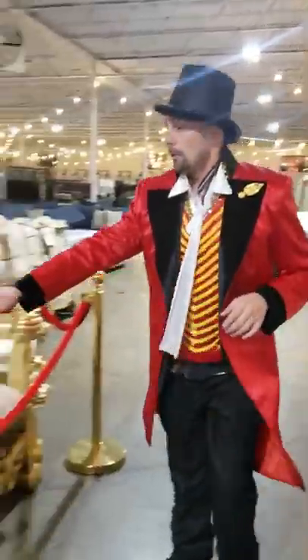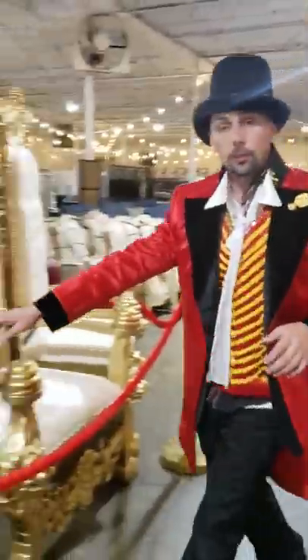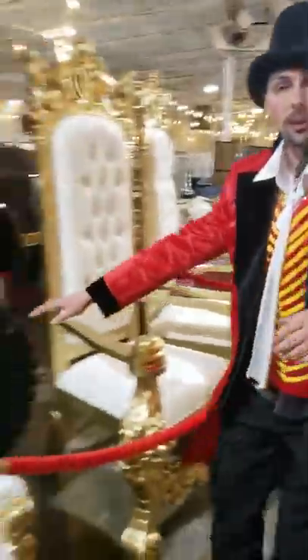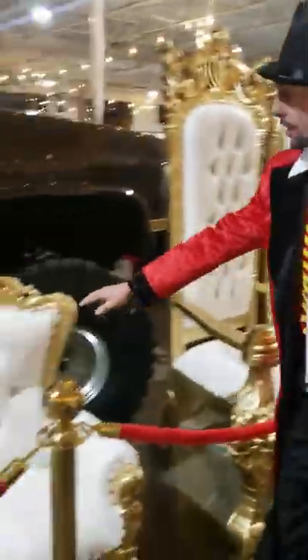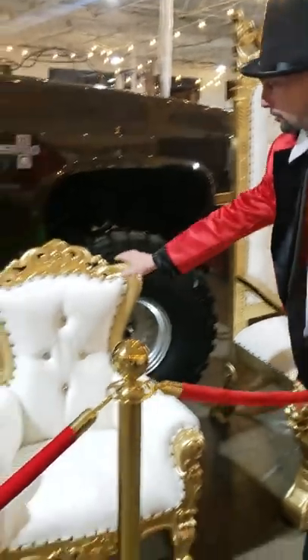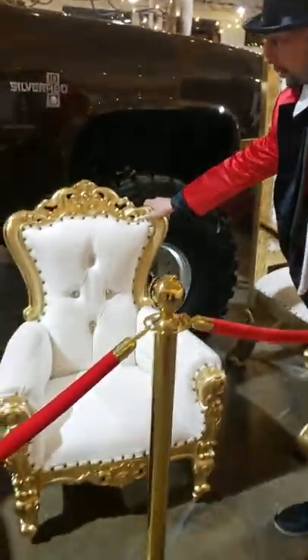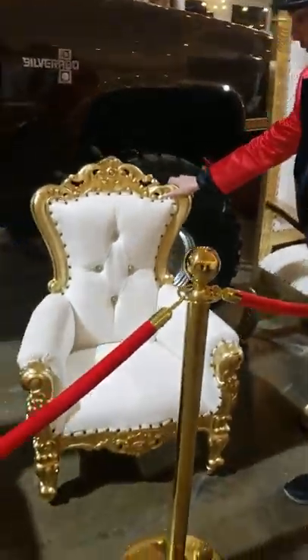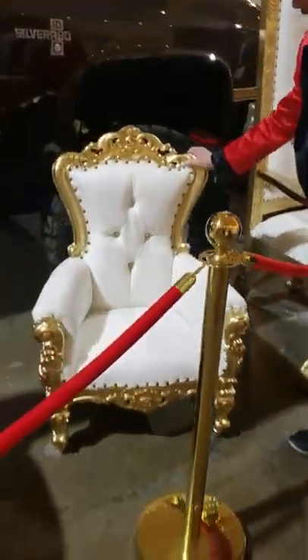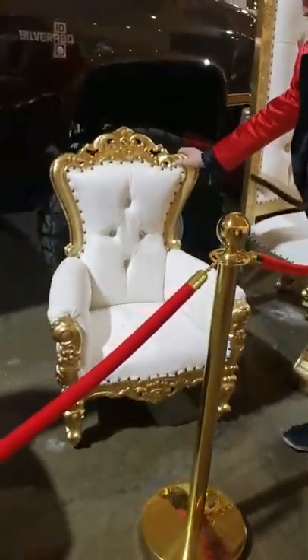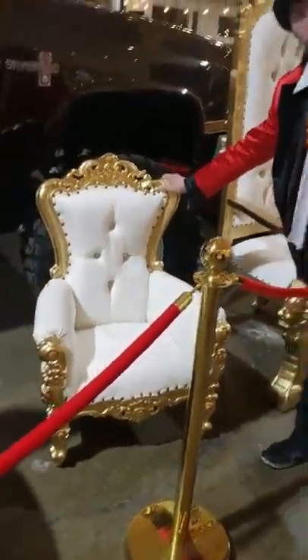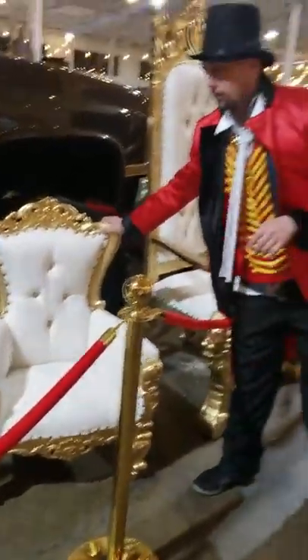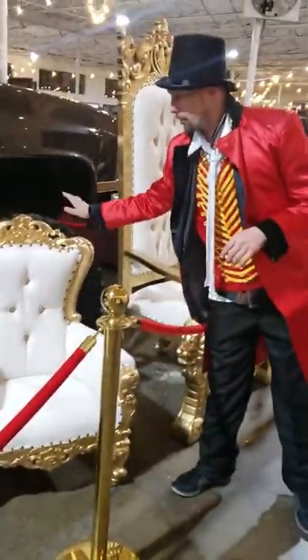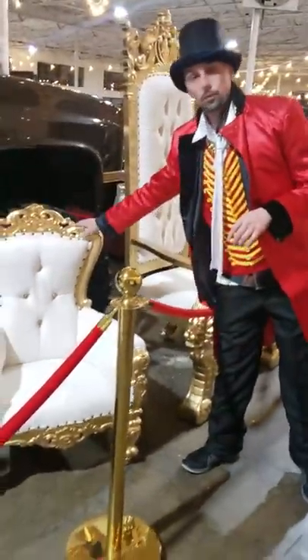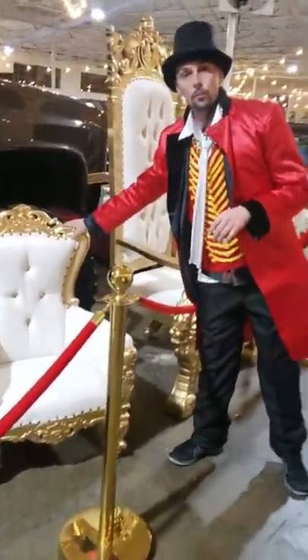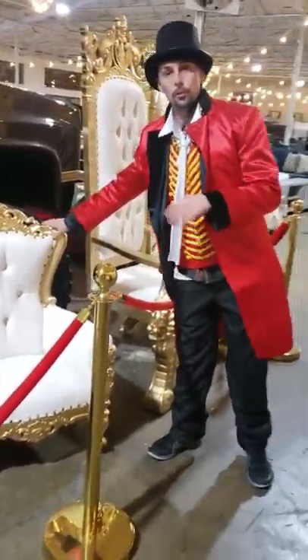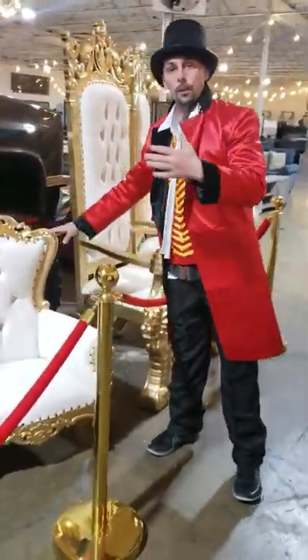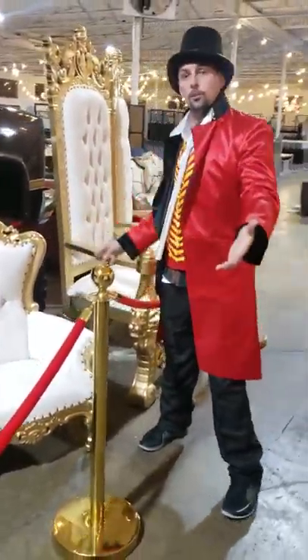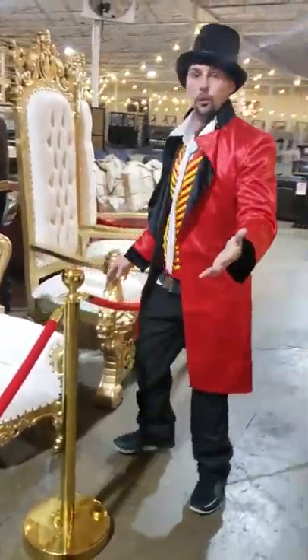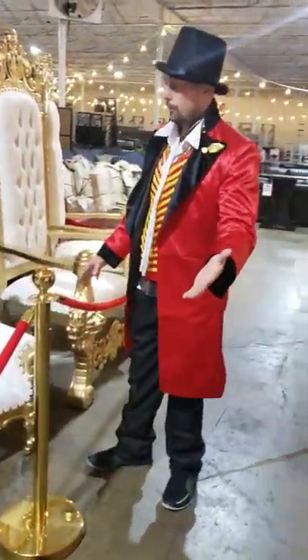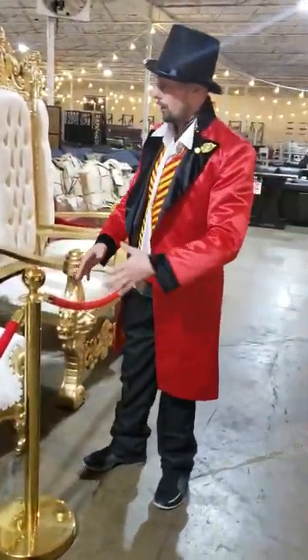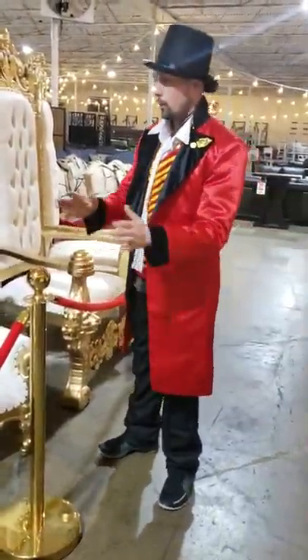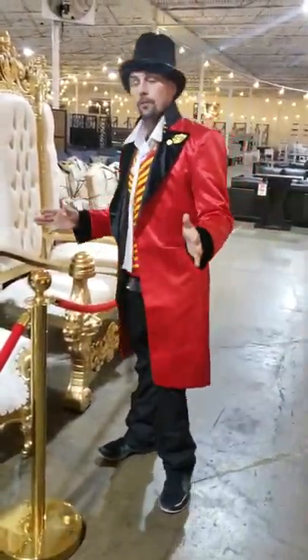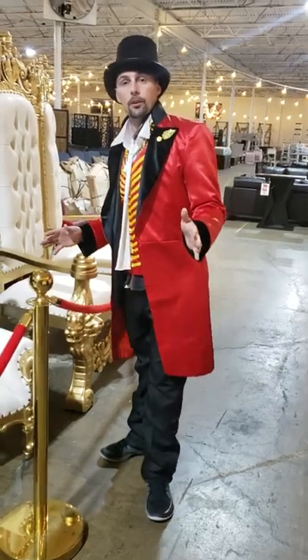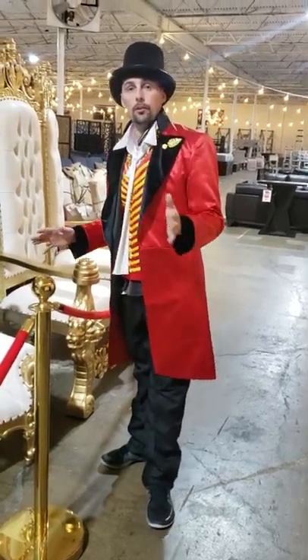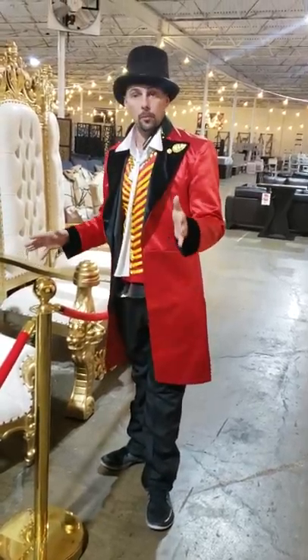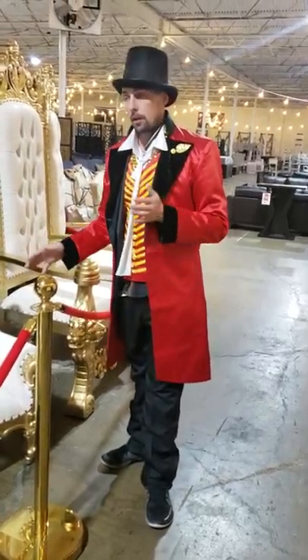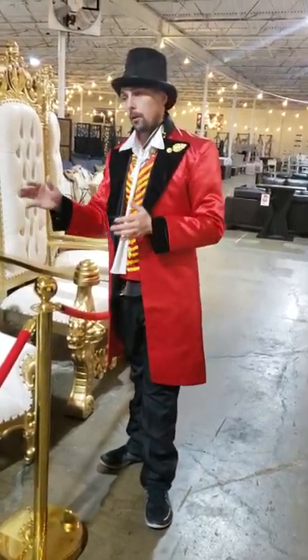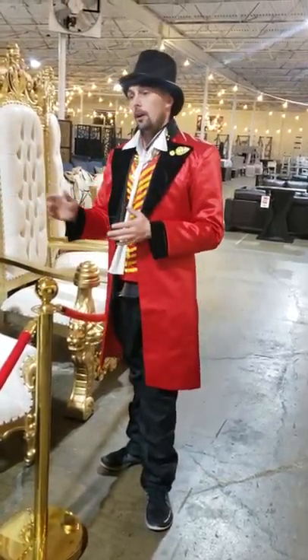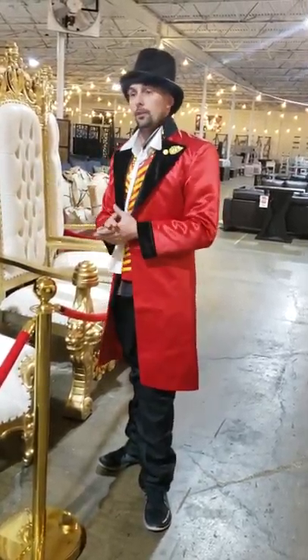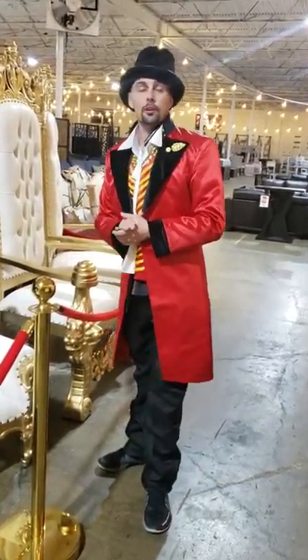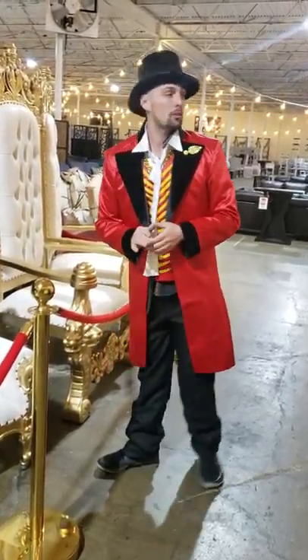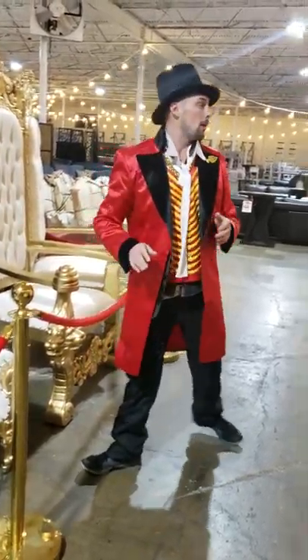Check out these little beautiful kid throne chairs — I've got those available too. So if you're doing photography, or whatever you're doing, if you're doing a birthday party, these would look good as well.